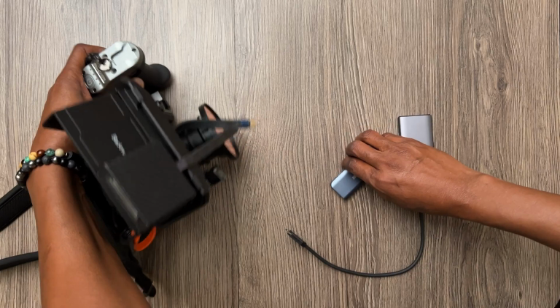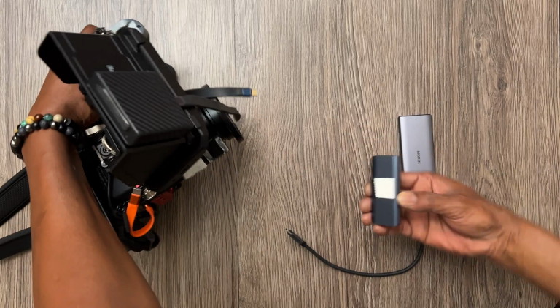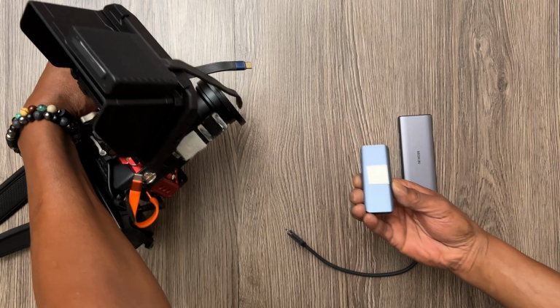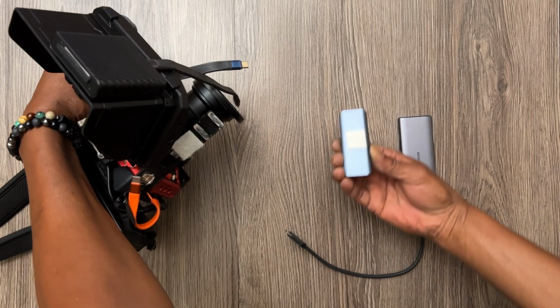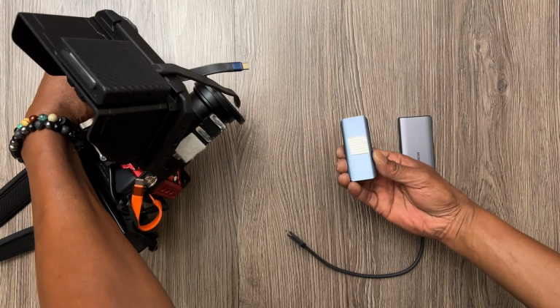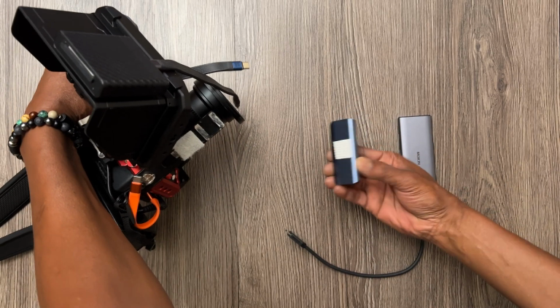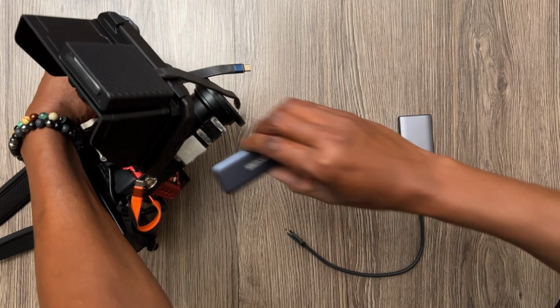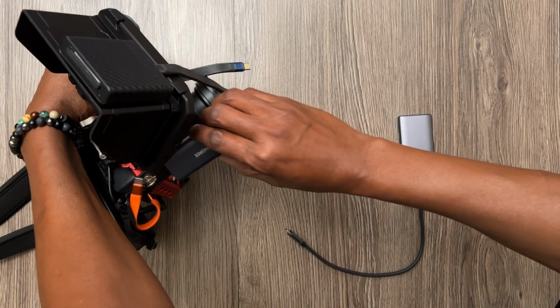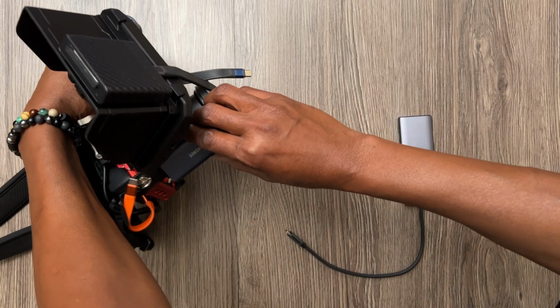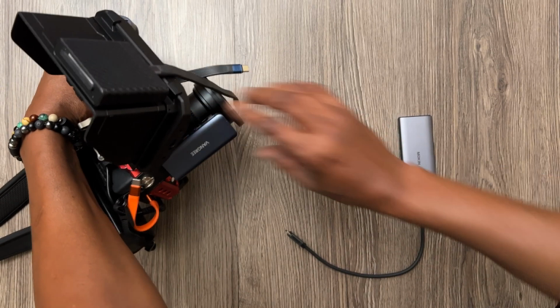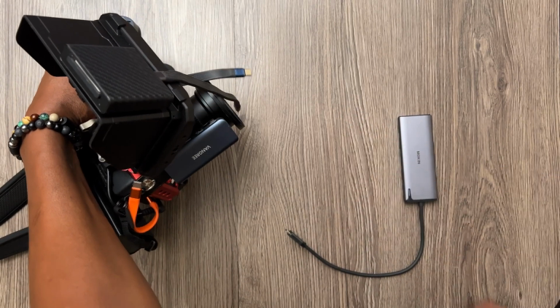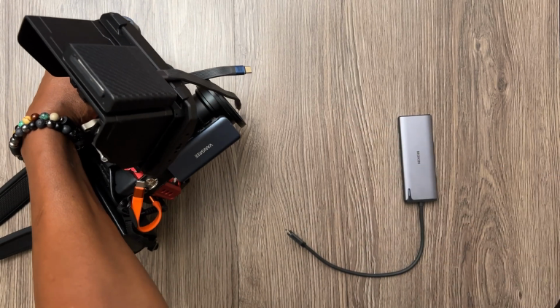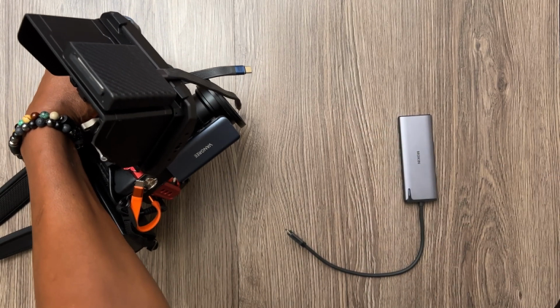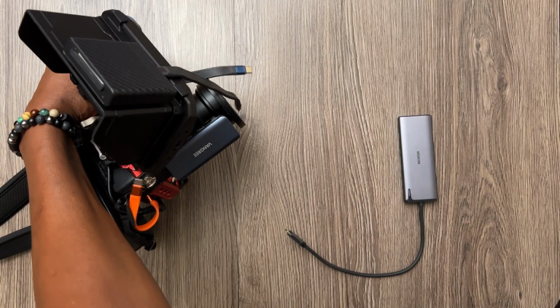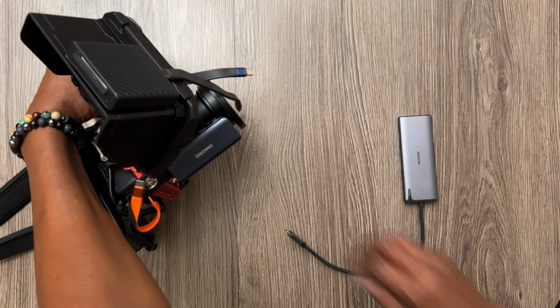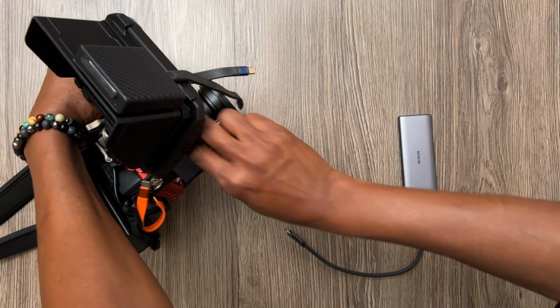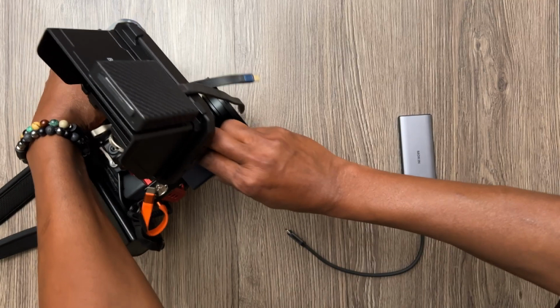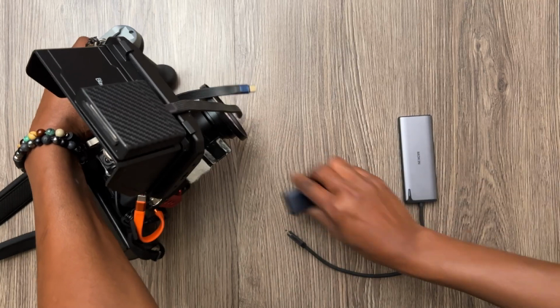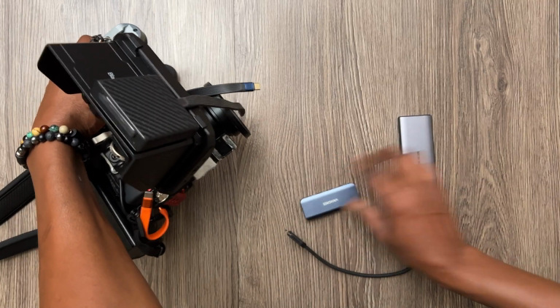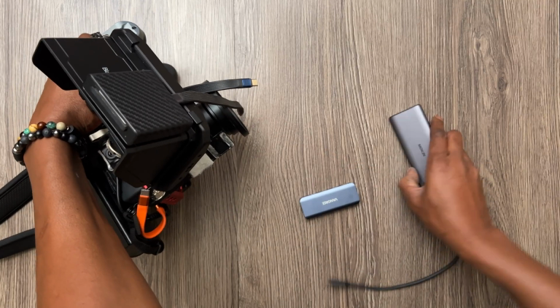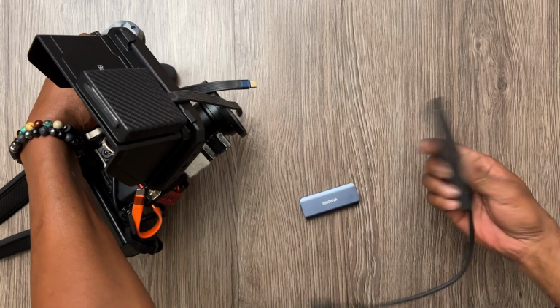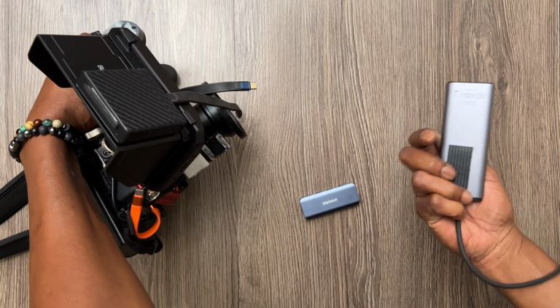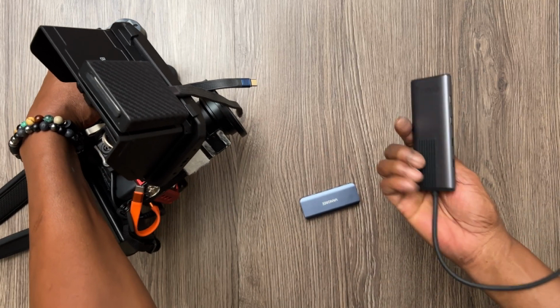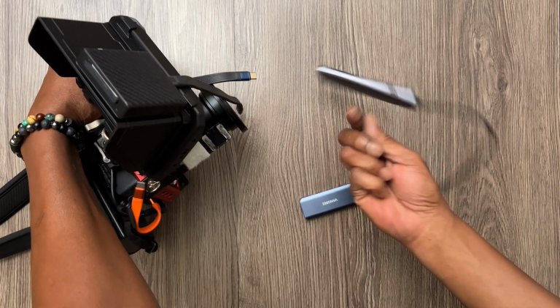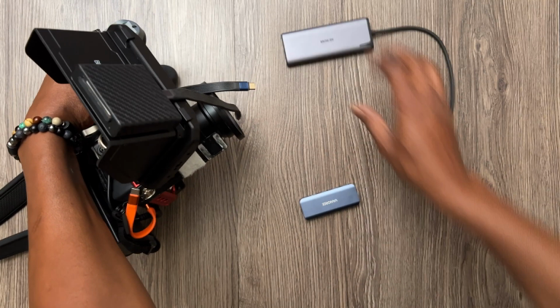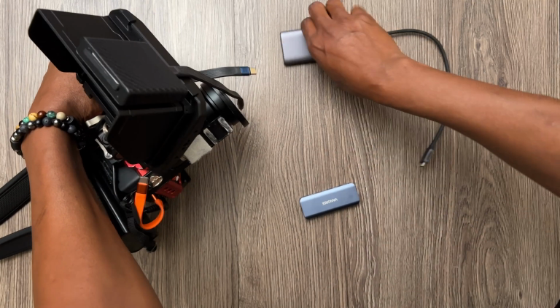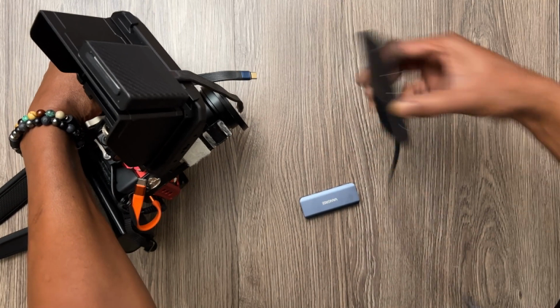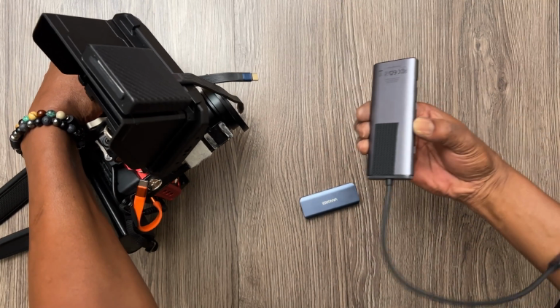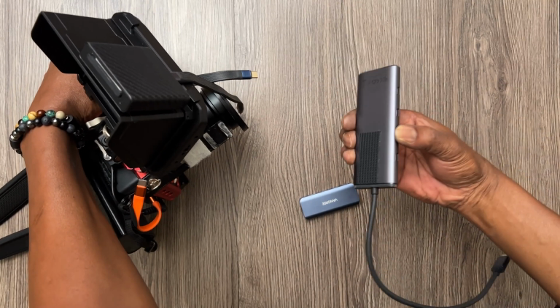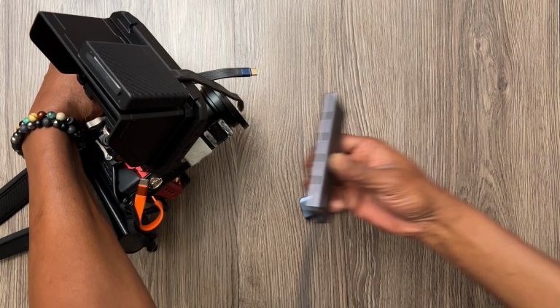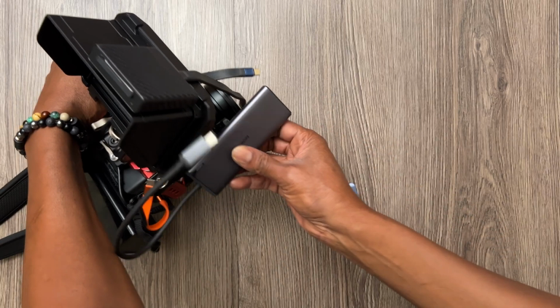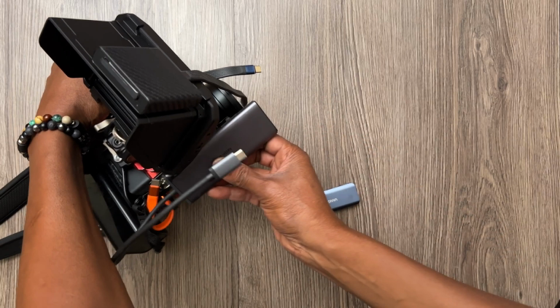This is my rig. A bit of industrial Velcro and it attaches just there. That's the same thing I have with the much bigger one — a bit of Velcro on the back and it also attaches to the rig.